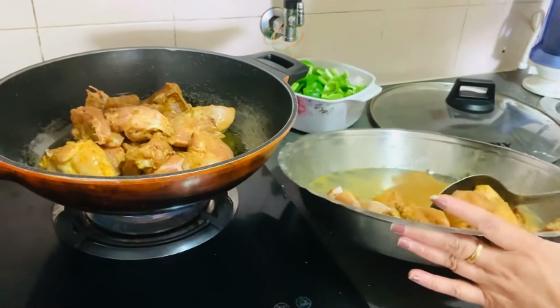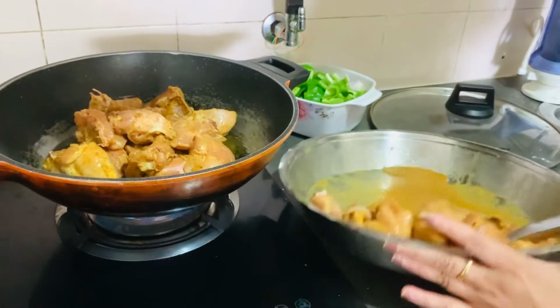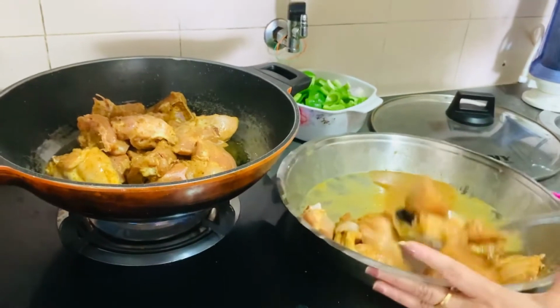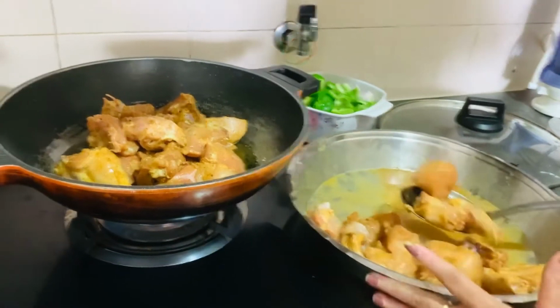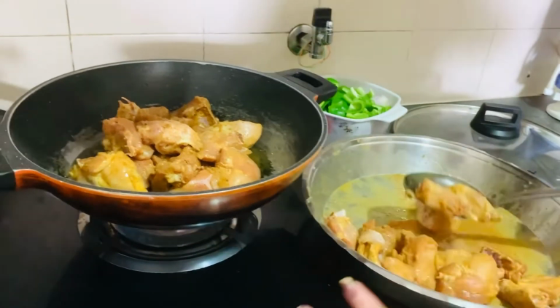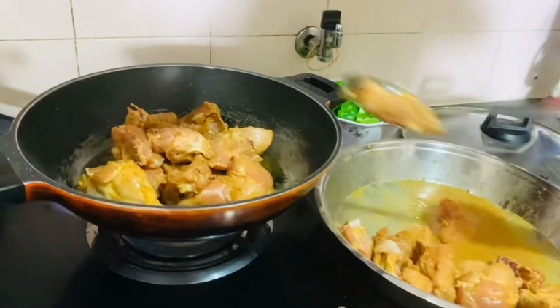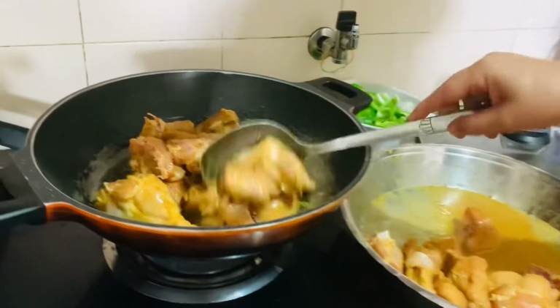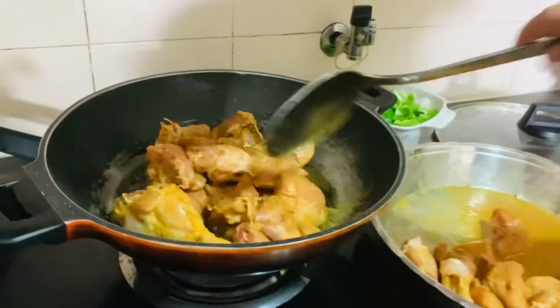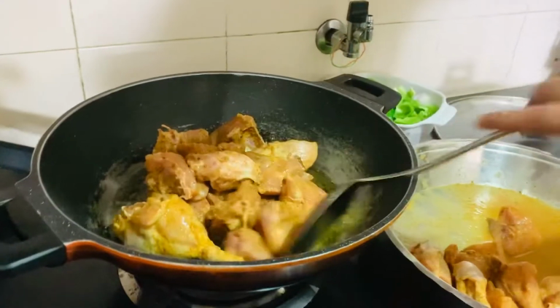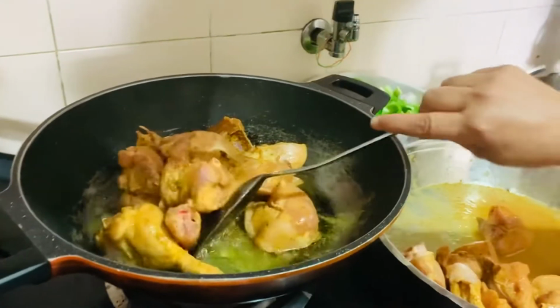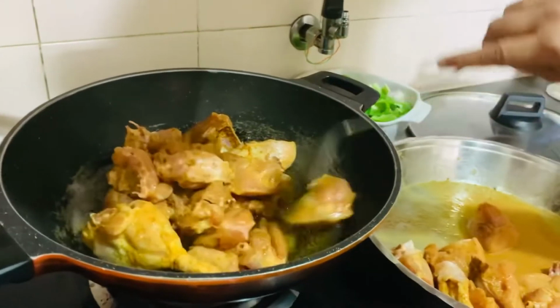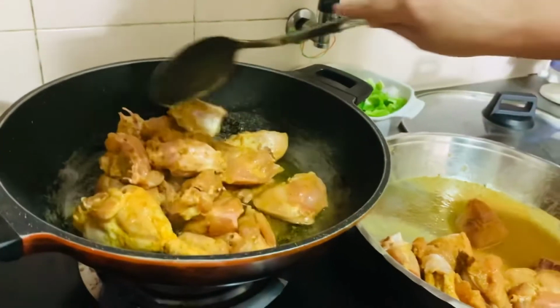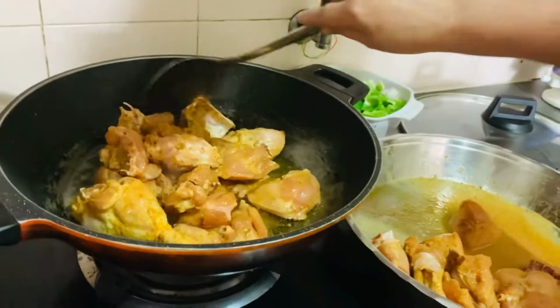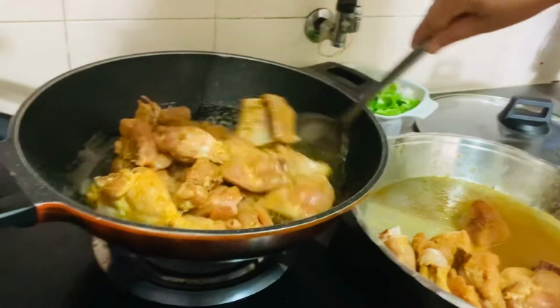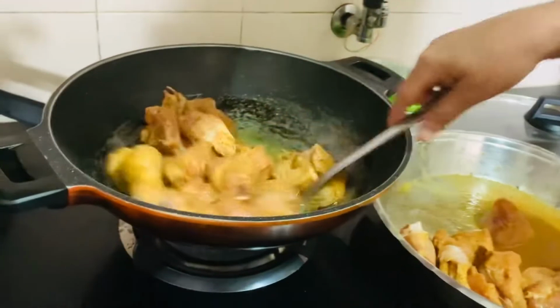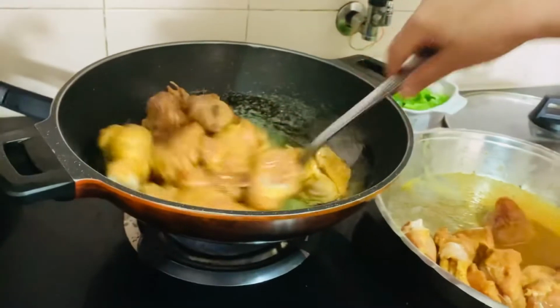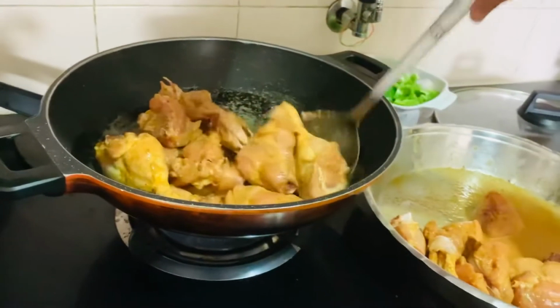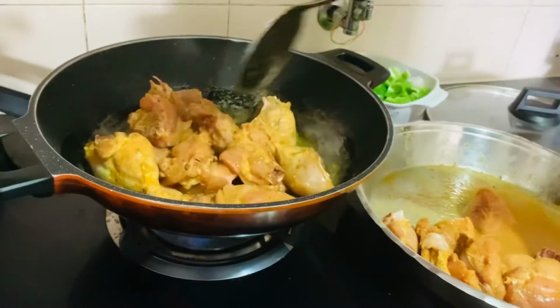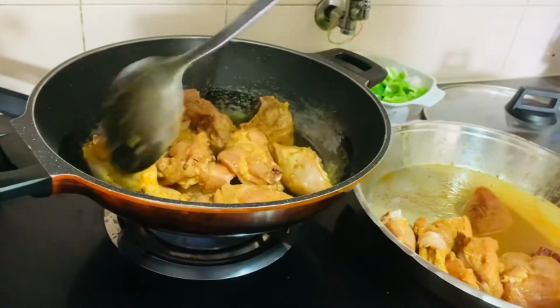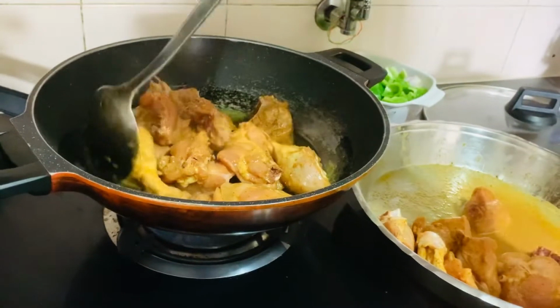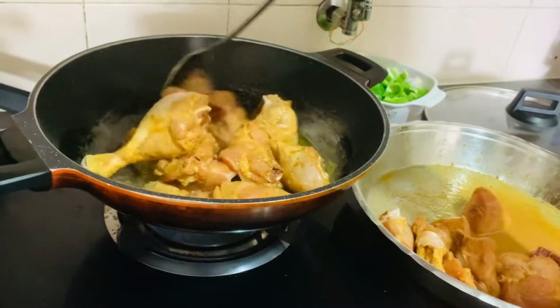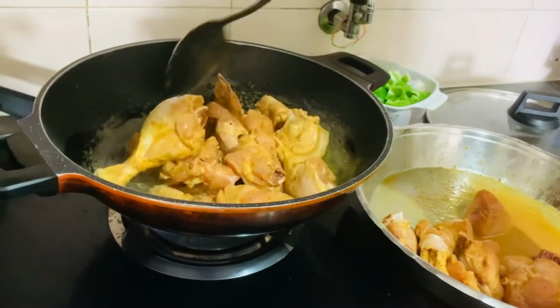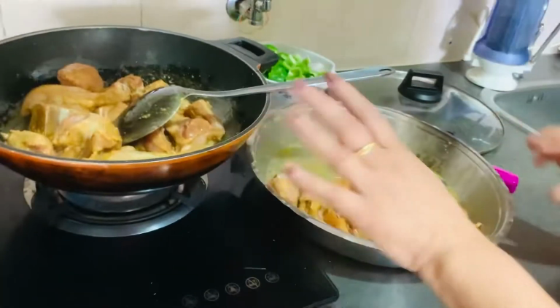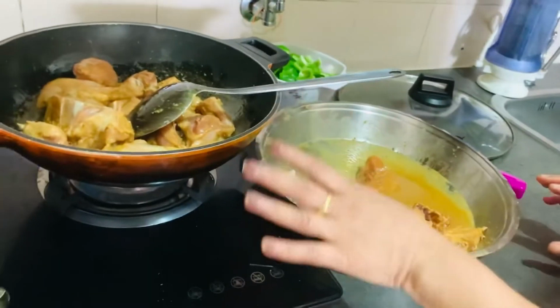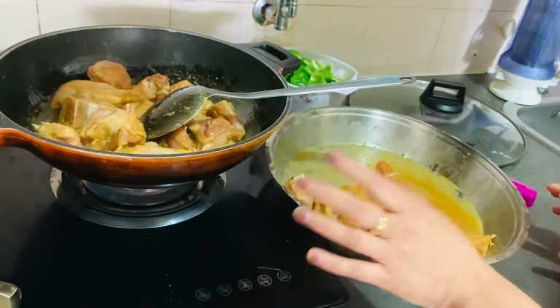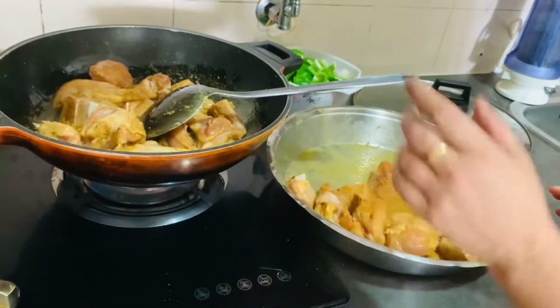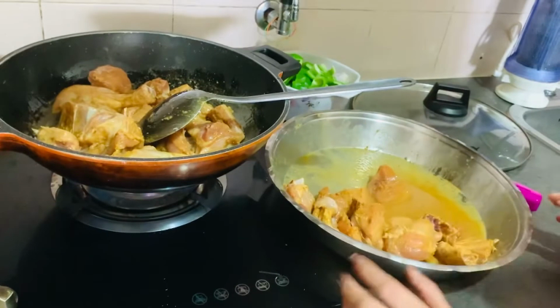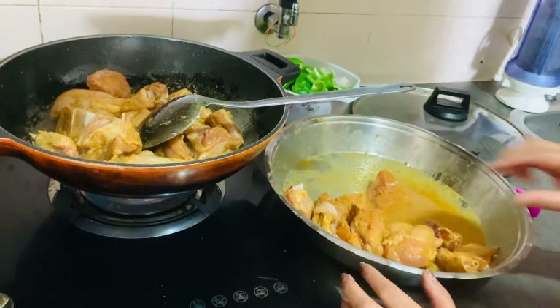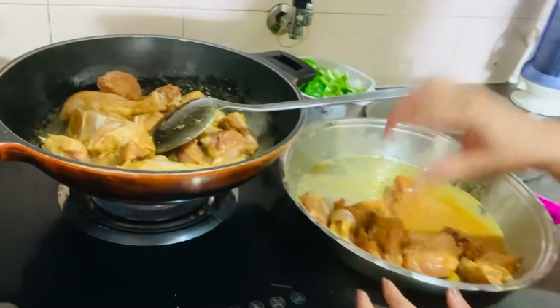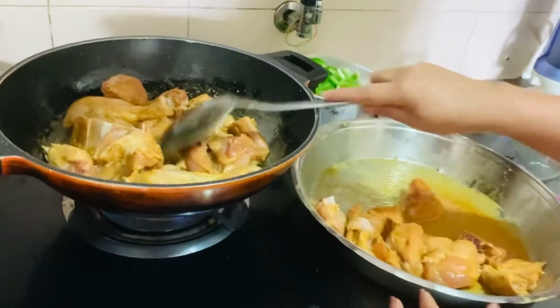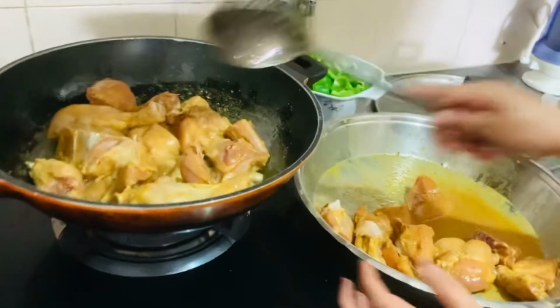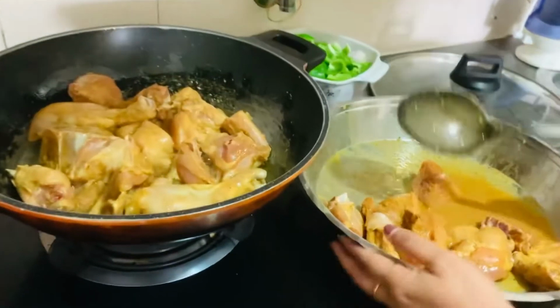We ate it in Pakistan, we ate it in Malaysia. We are making it here in Malaysia. It will be brown. I will show you in the next part.